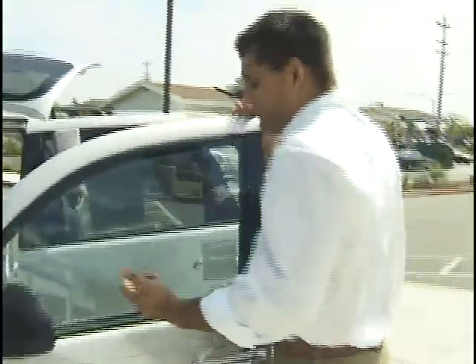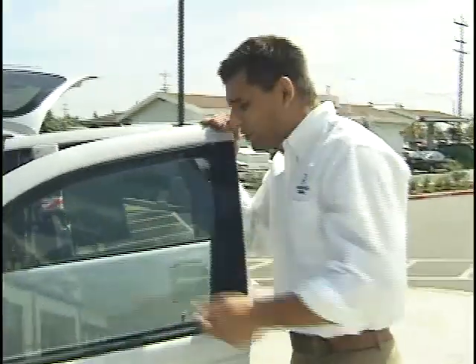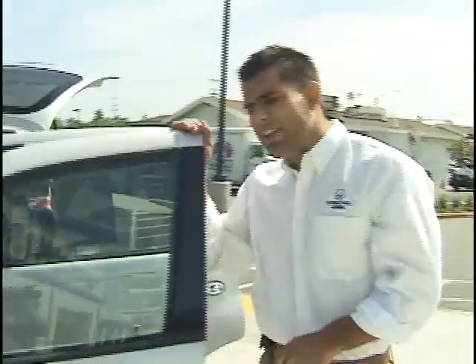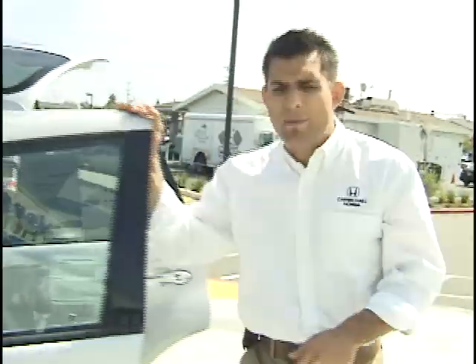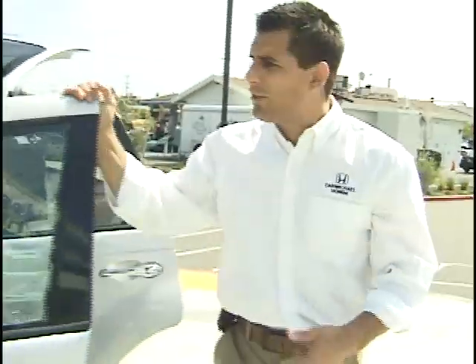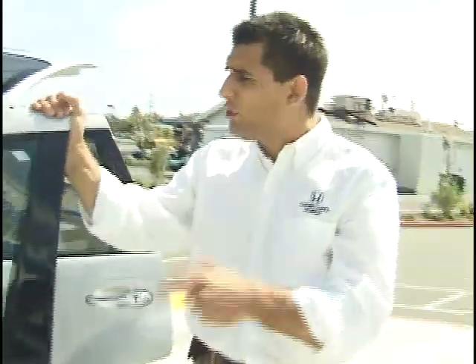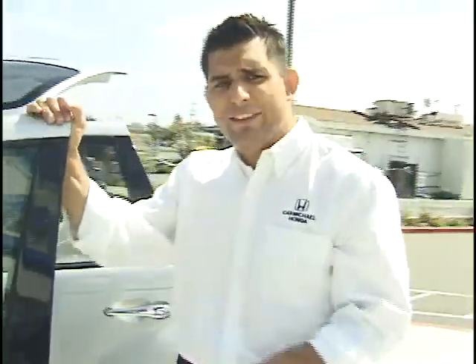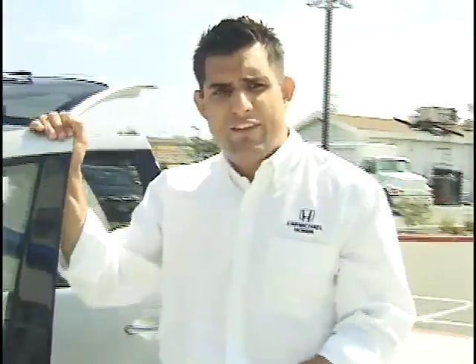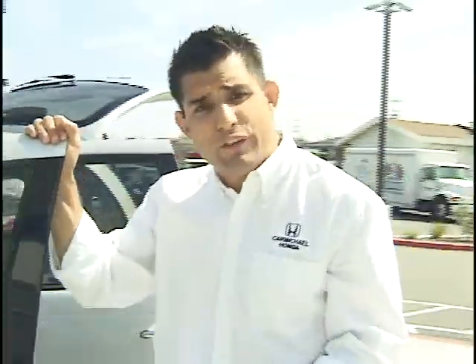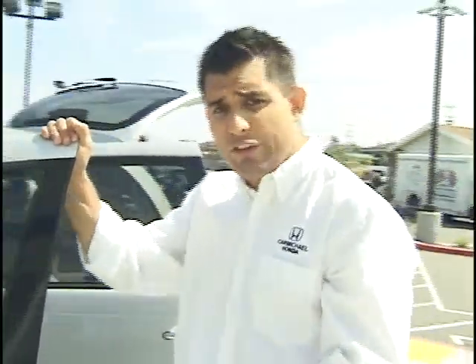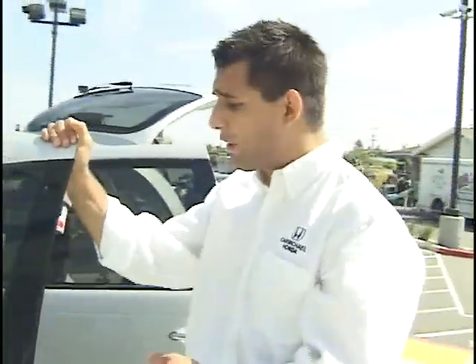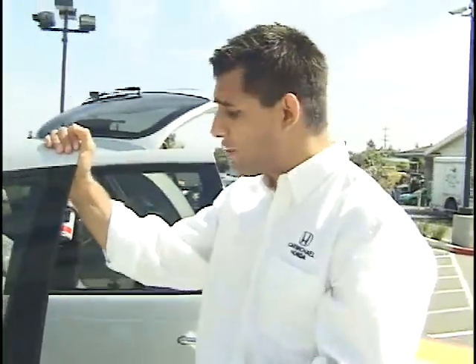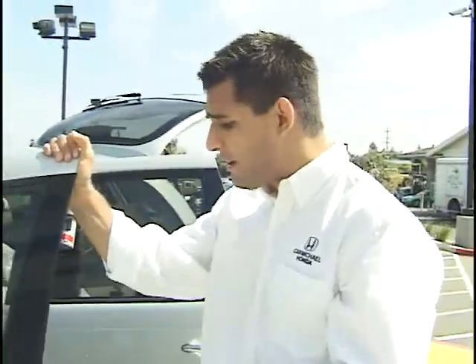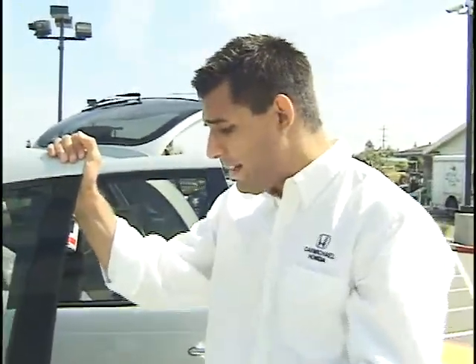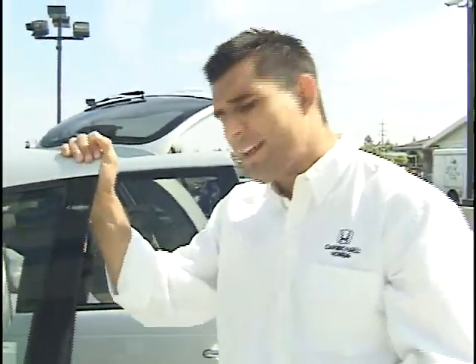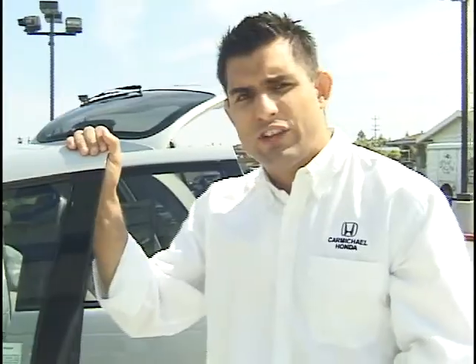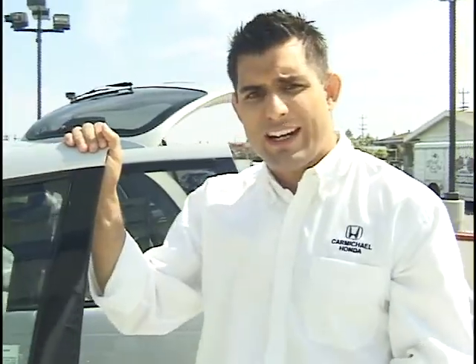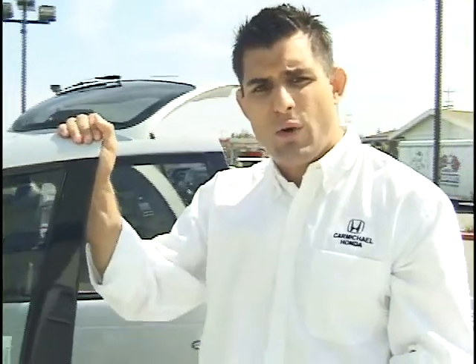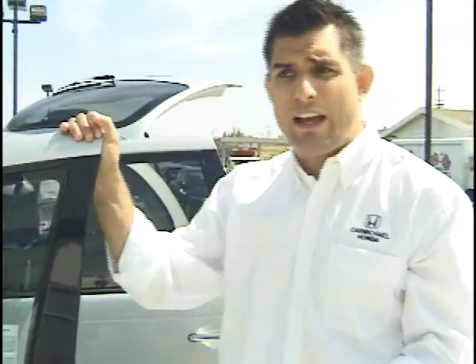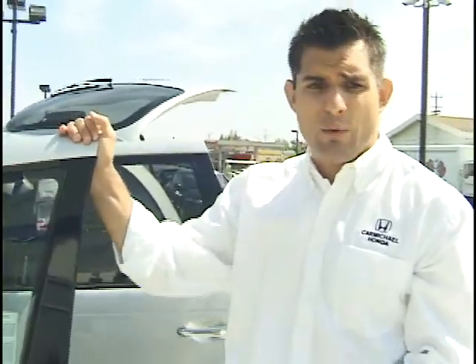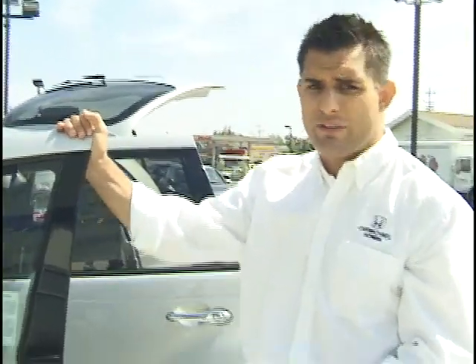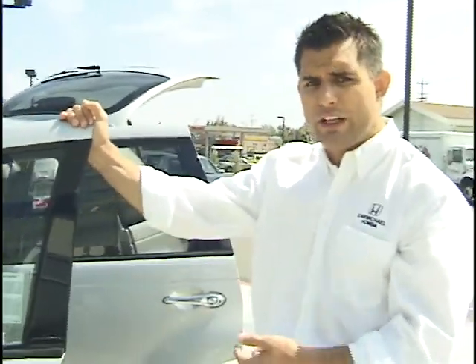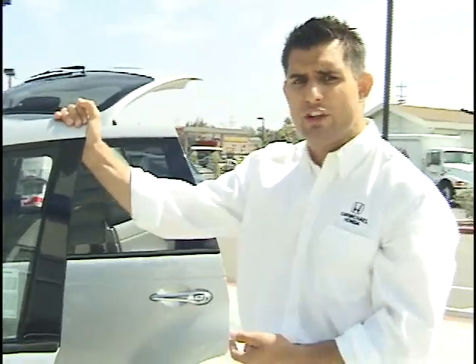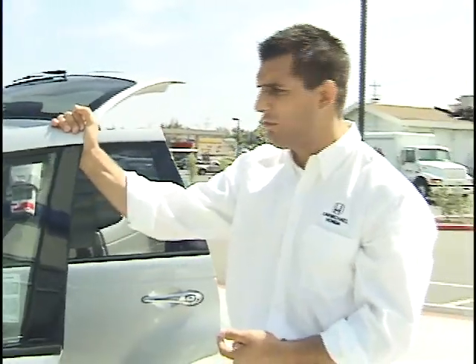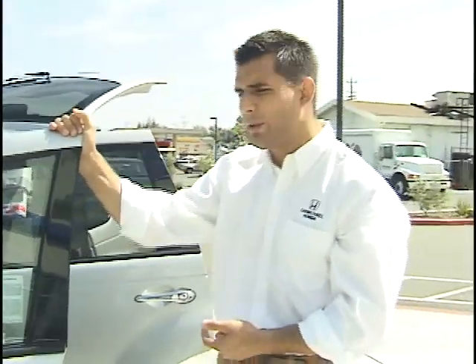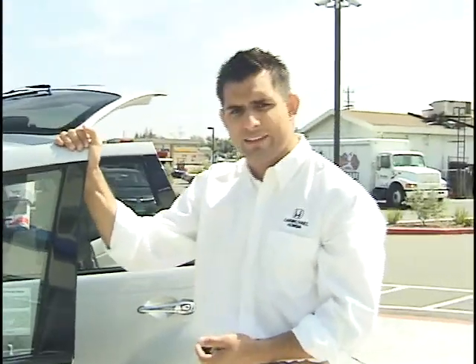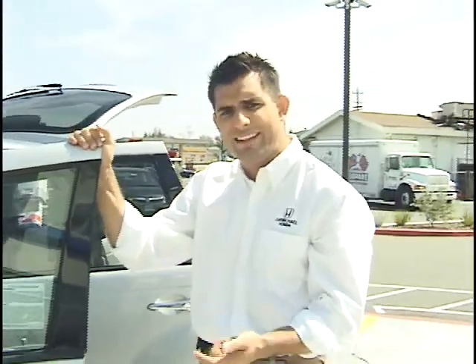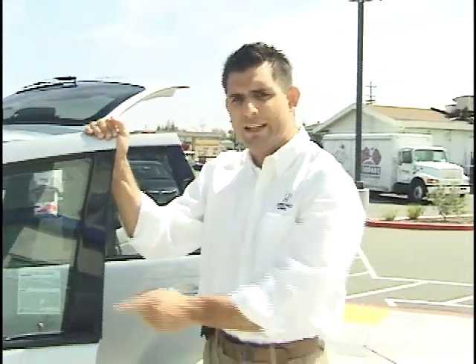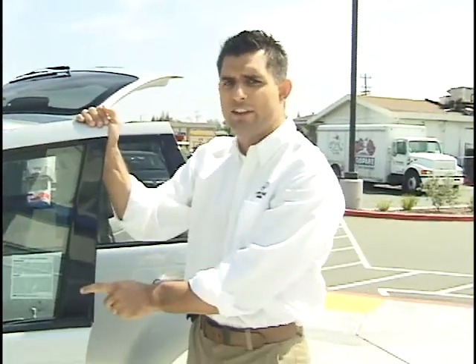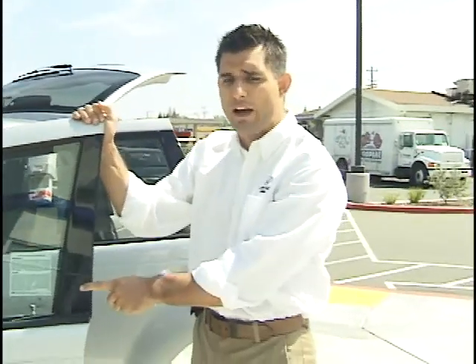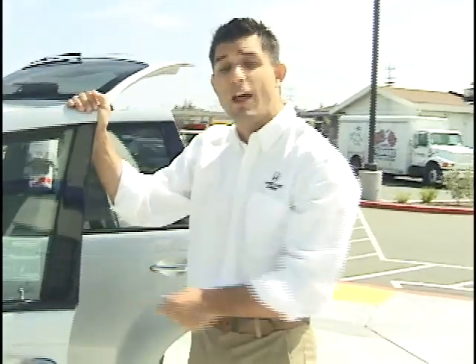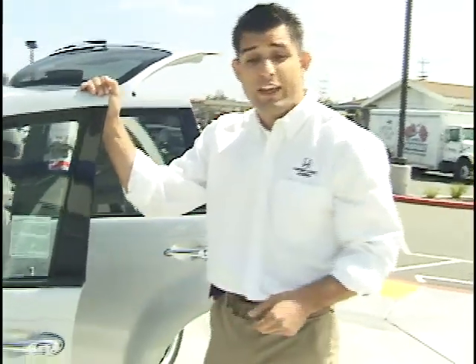Again, 33,000 miles on it — a 2007 beautiful Silver Touring Edition. Thanks for checking in. I'm Gordon. If you have any questions, feel free to give us a call at 916-969-6151. Thank you.